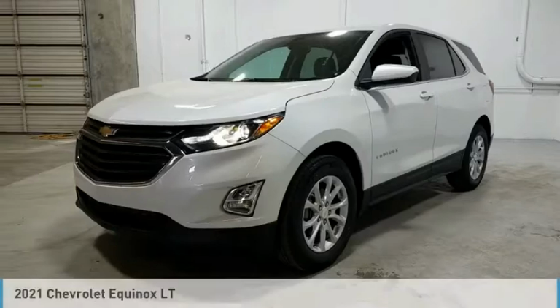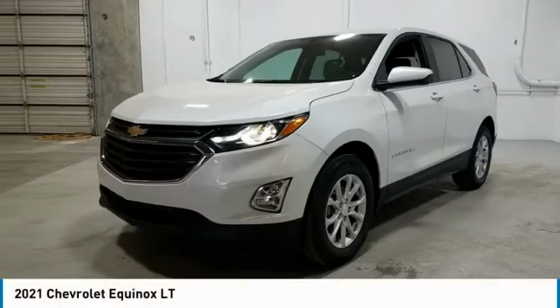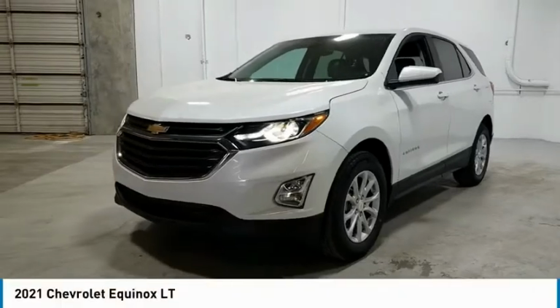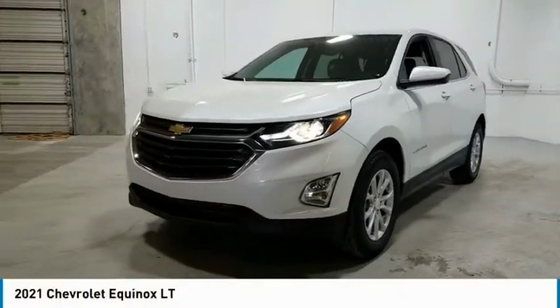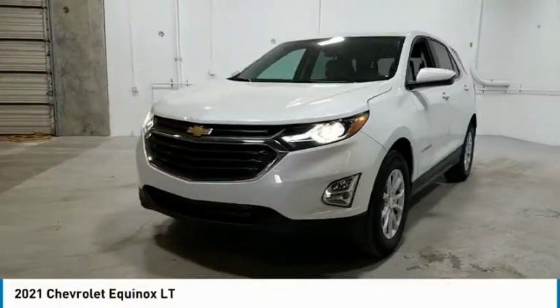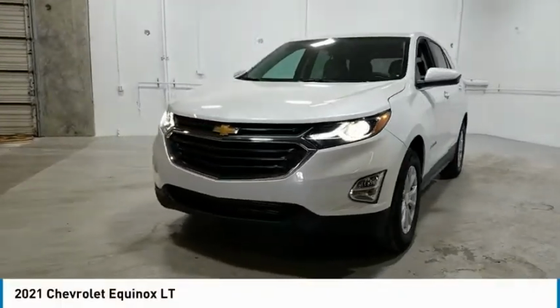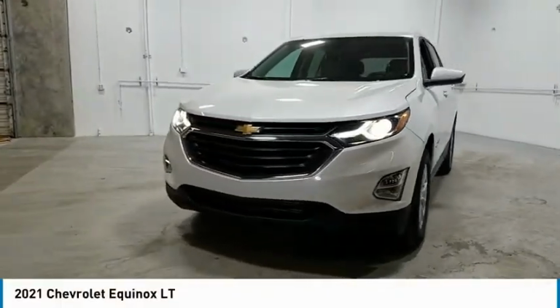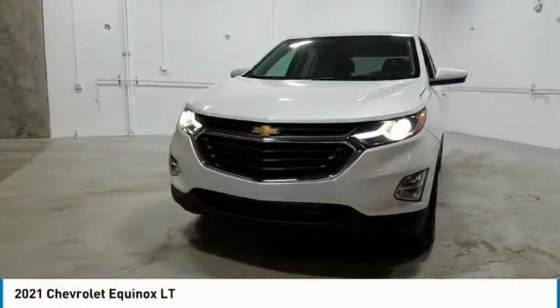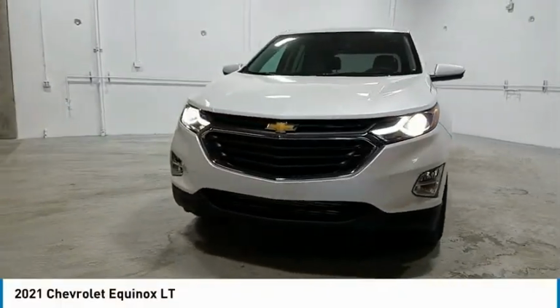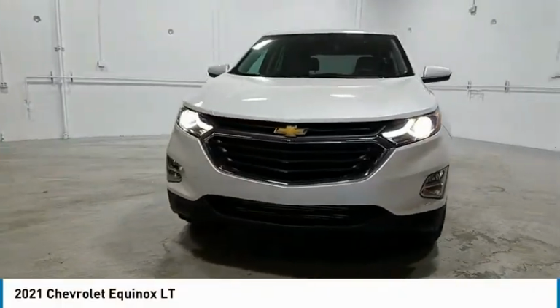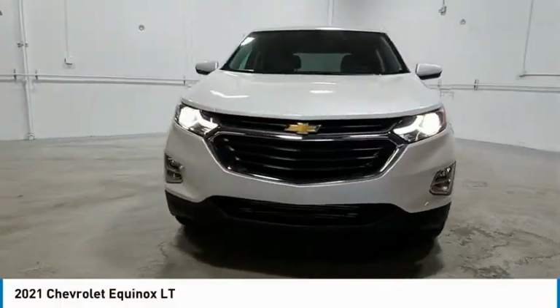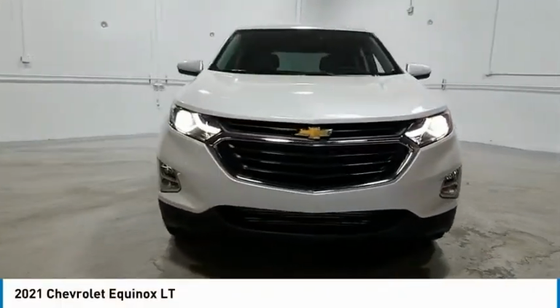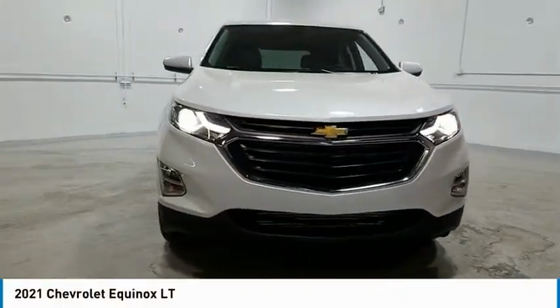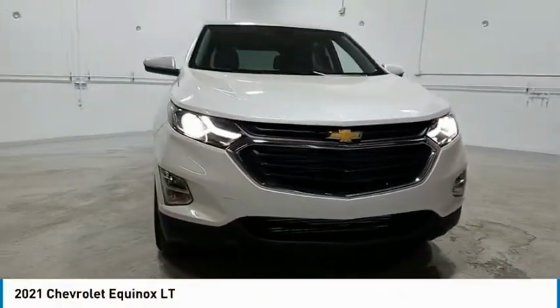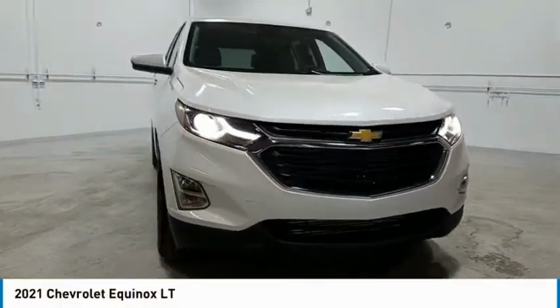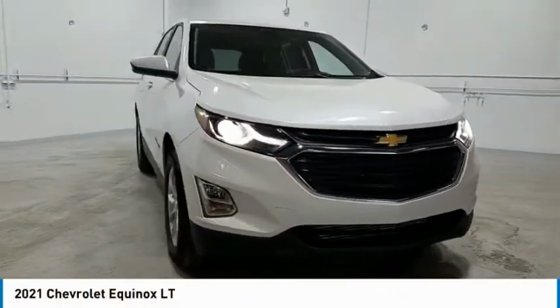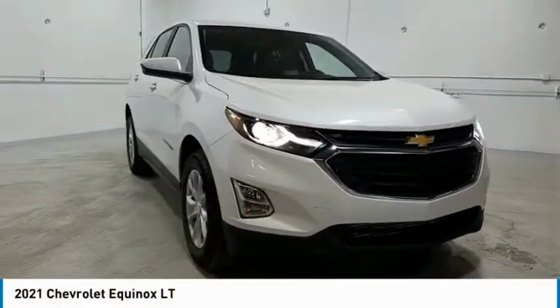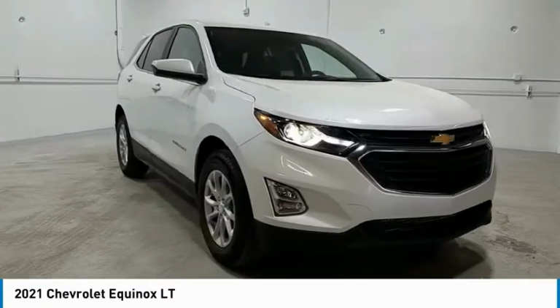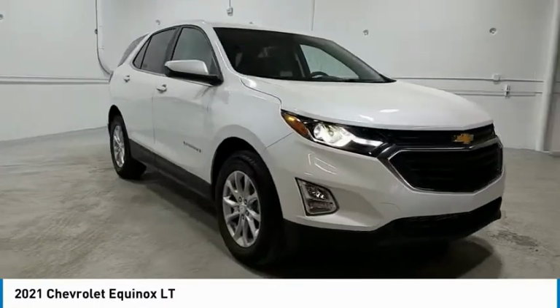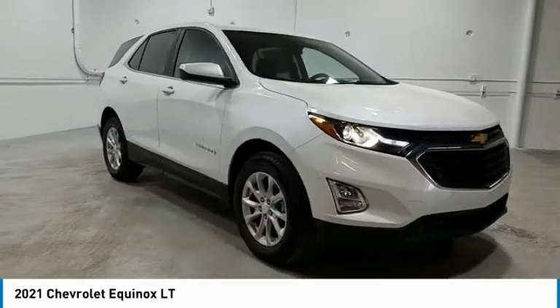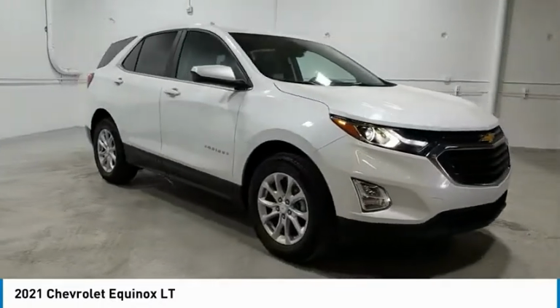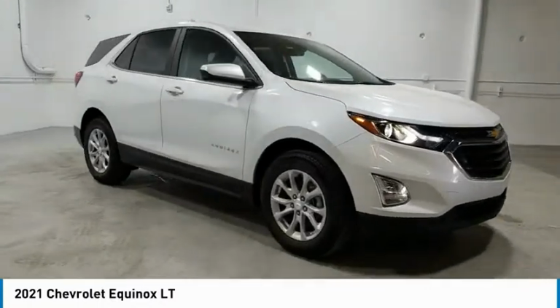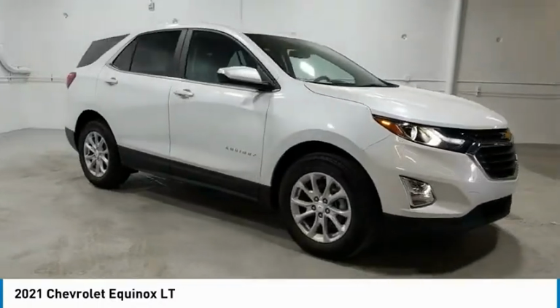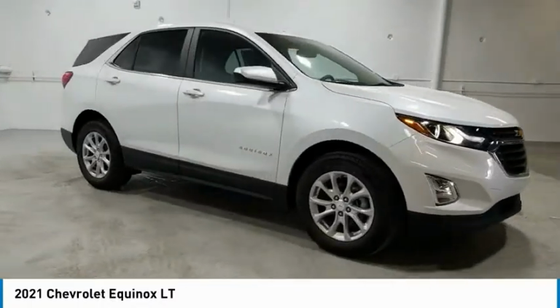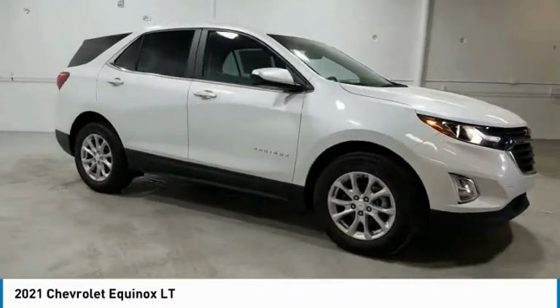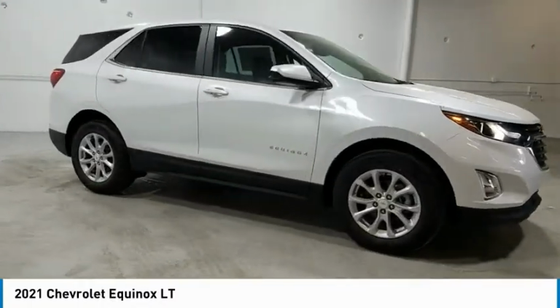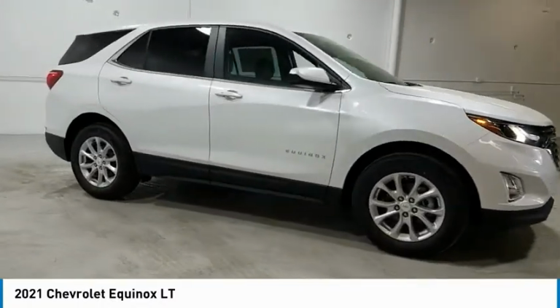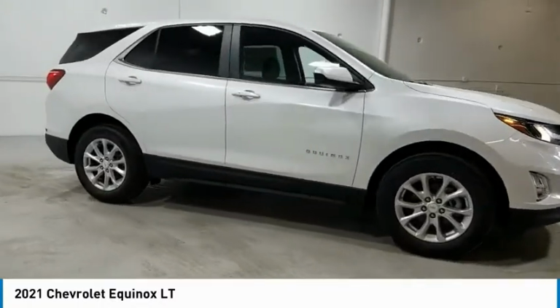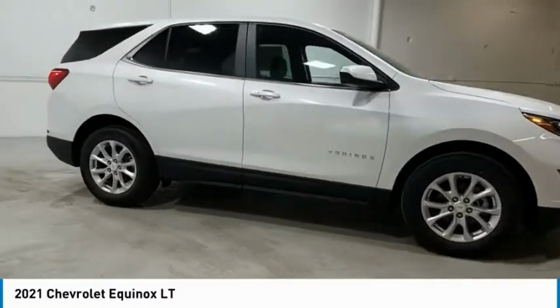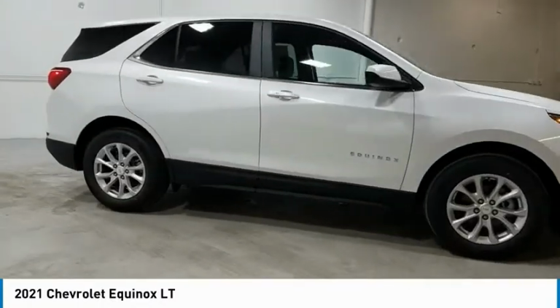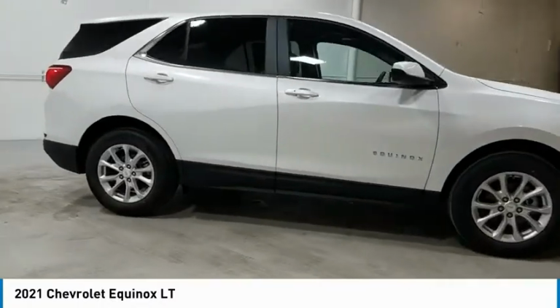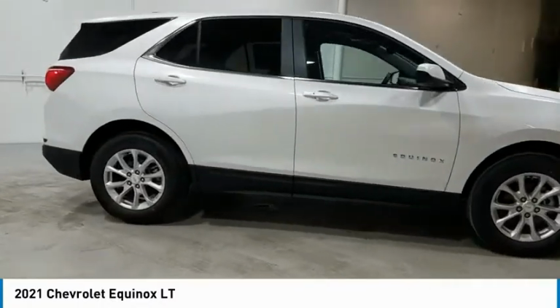We are pleased to show you the 2021 Equinox. Fuel efficiency, safety, and value equals the Chevy Equinox.